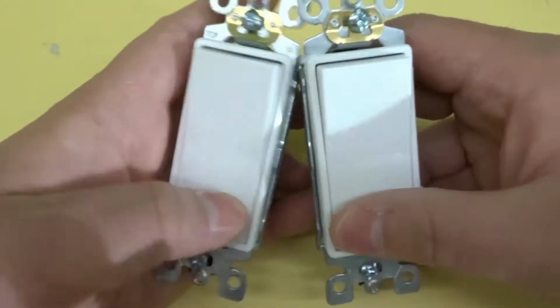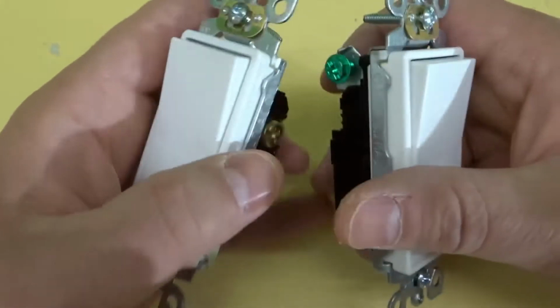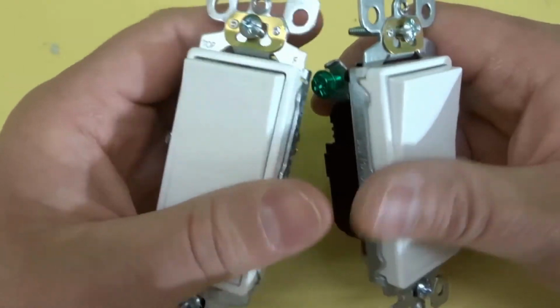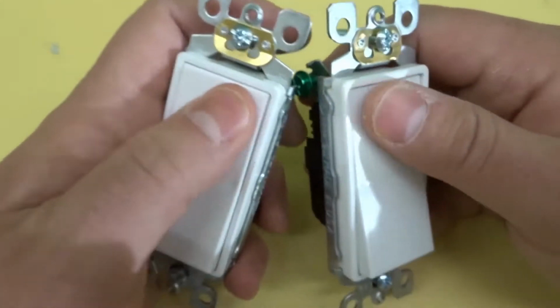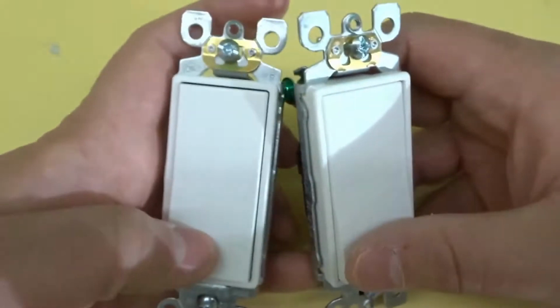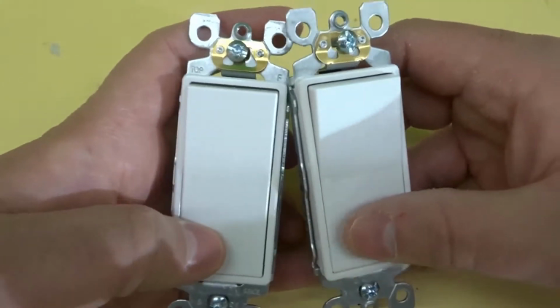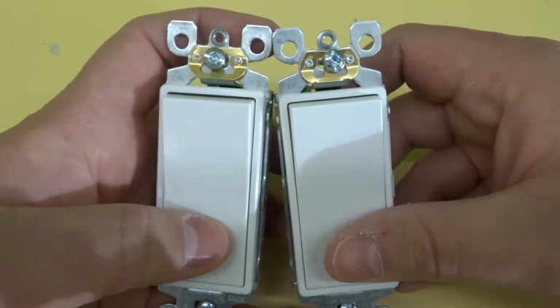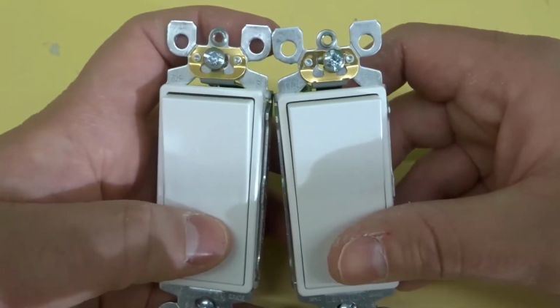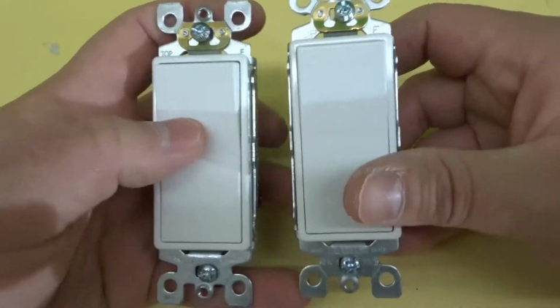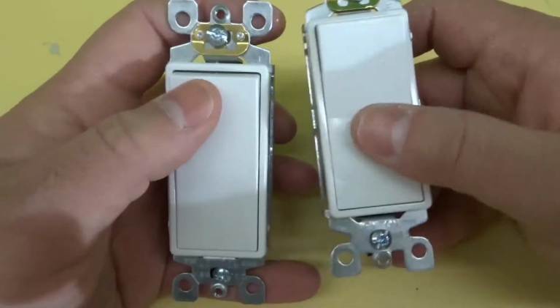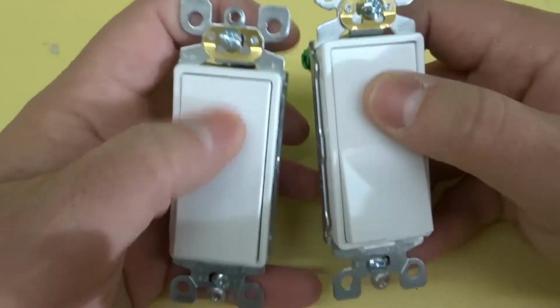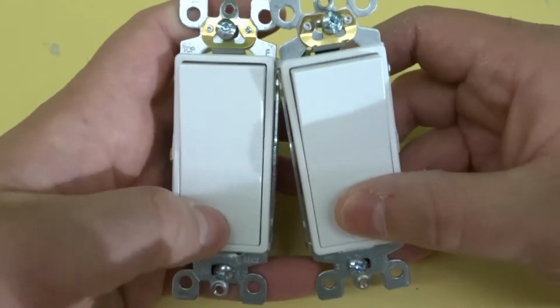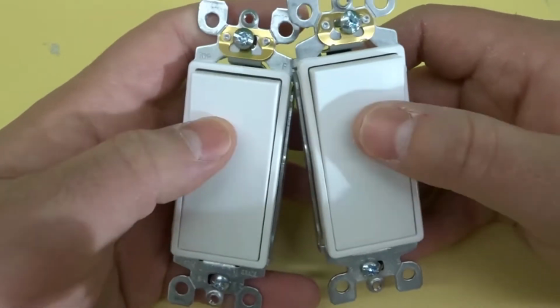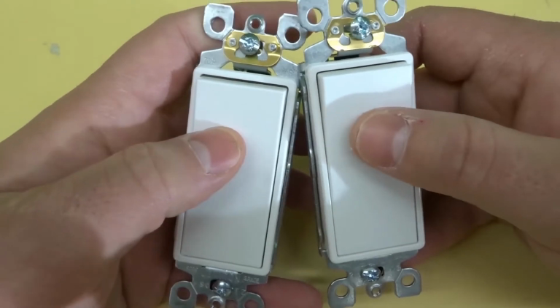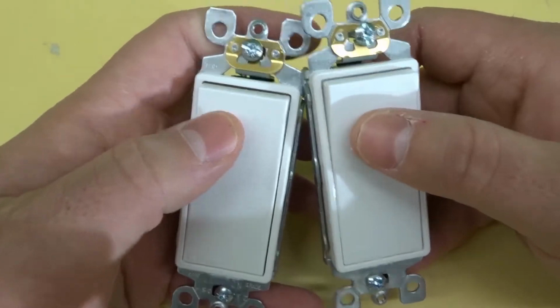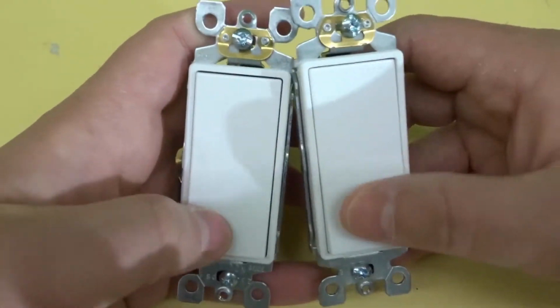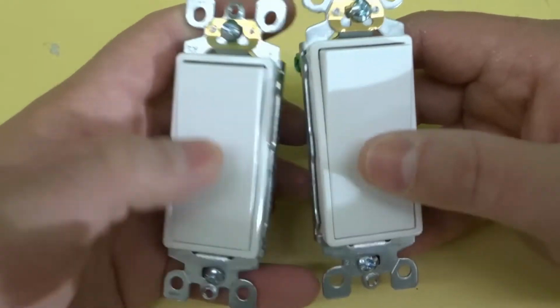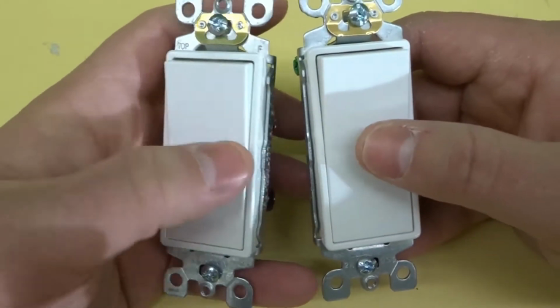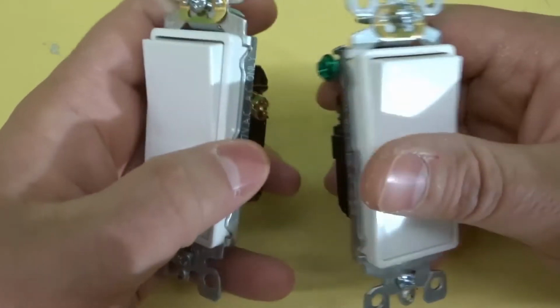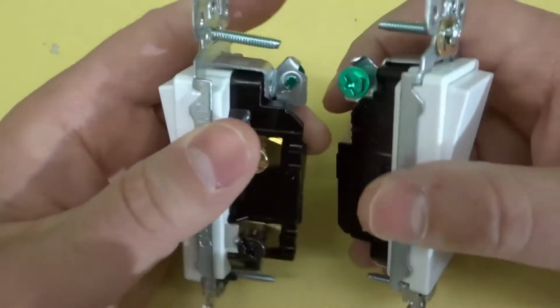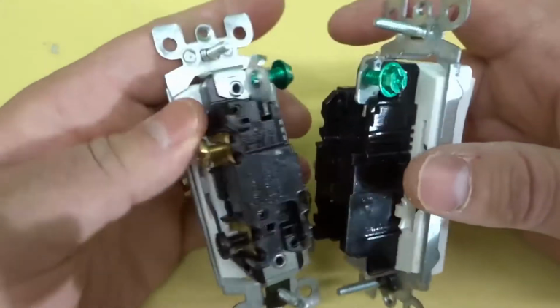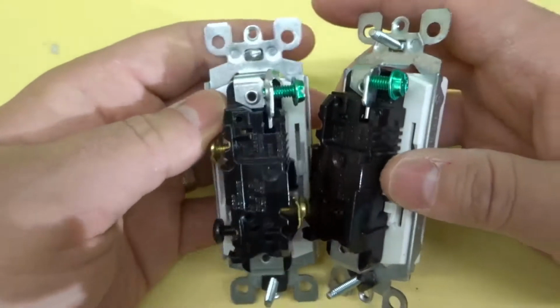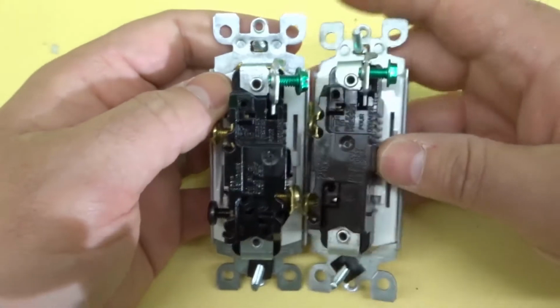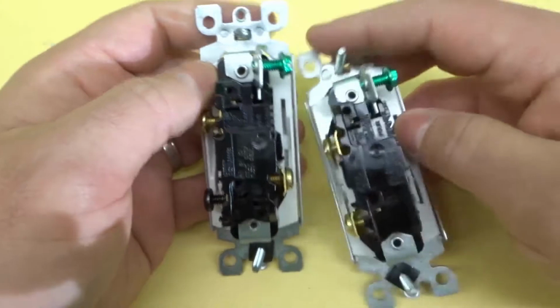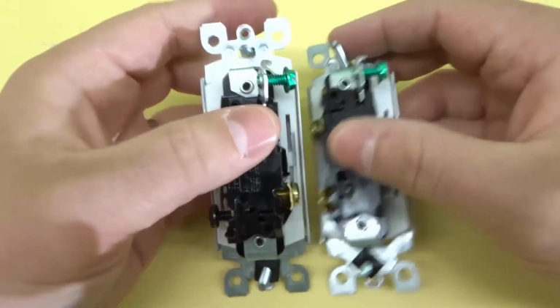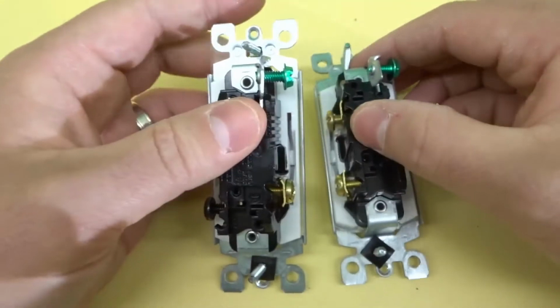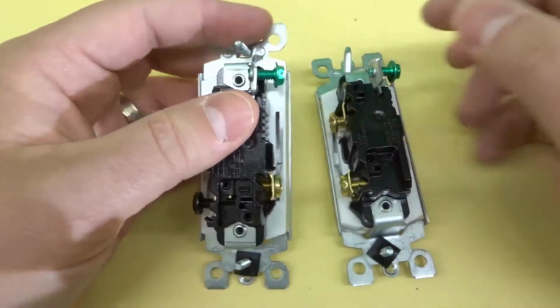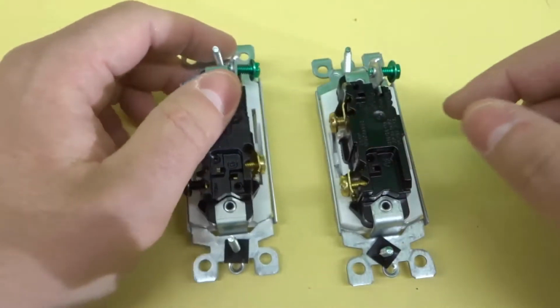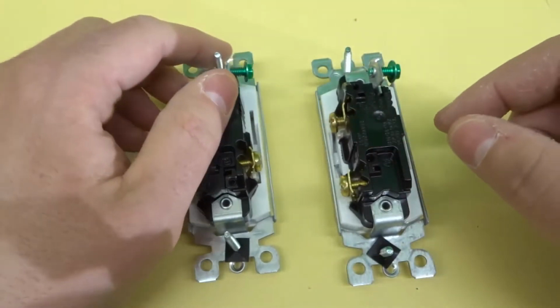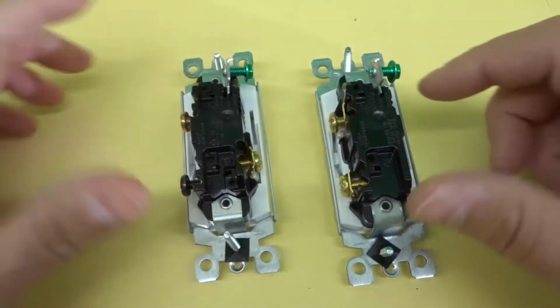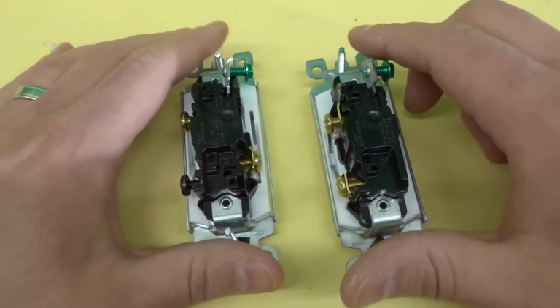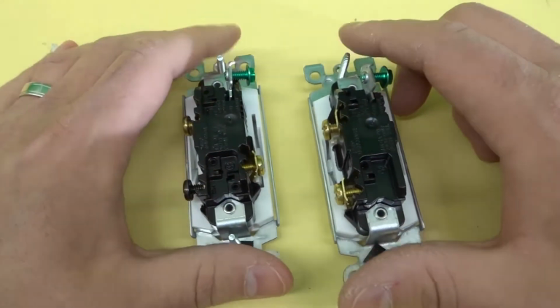From the front, they look the same — there's basically no difference. And when they're installed, you're probably not going to notice a difference between the two at all. But for the person that's installing them, for the electrician that's installing them, there is a significant difference.